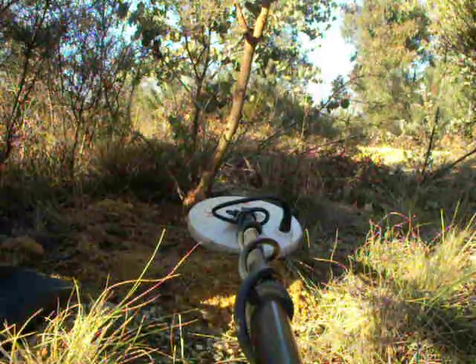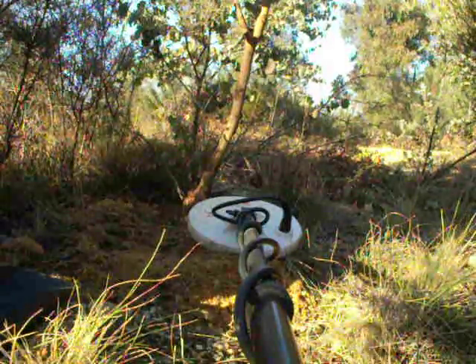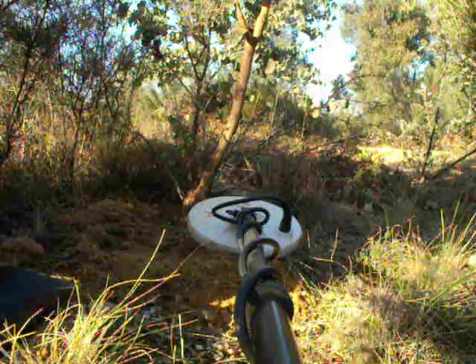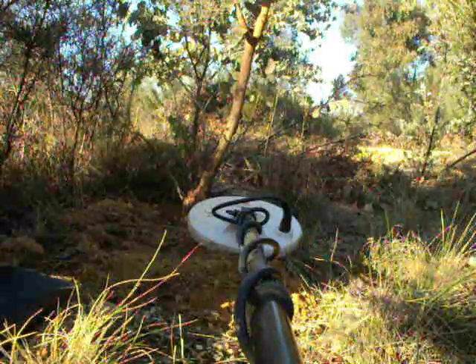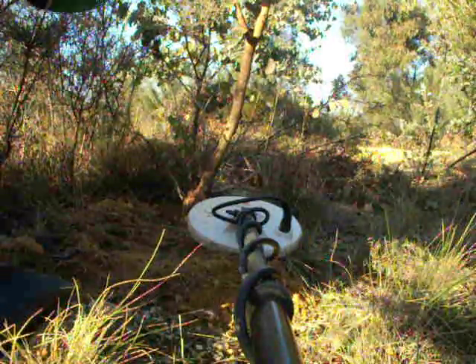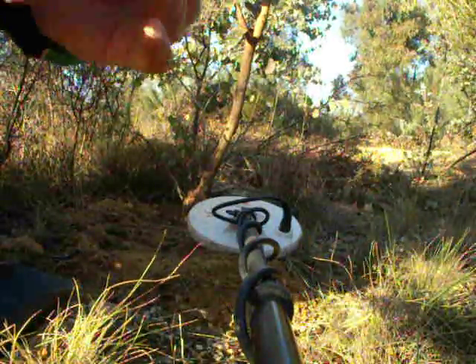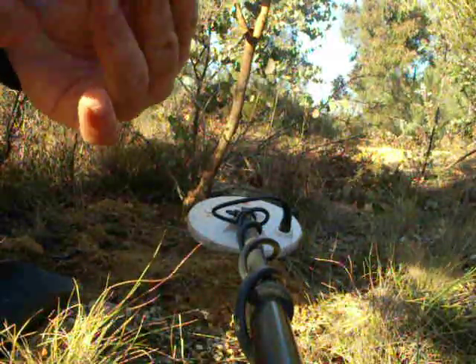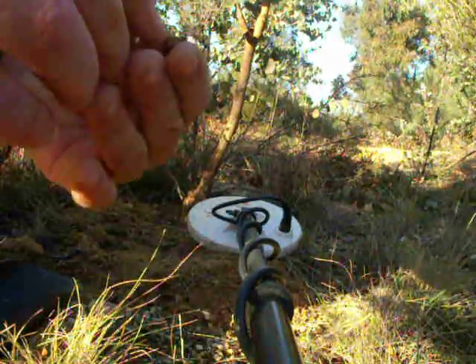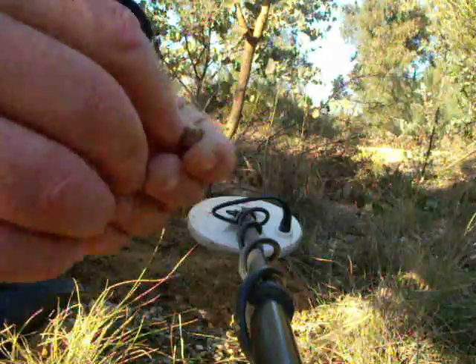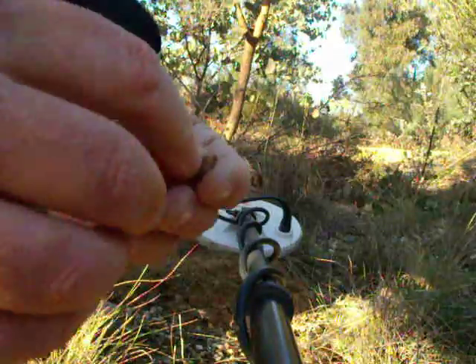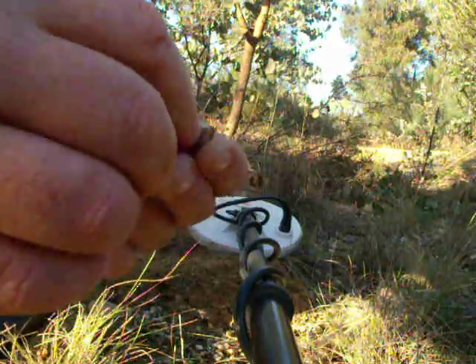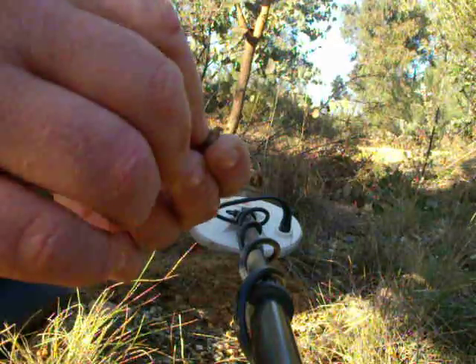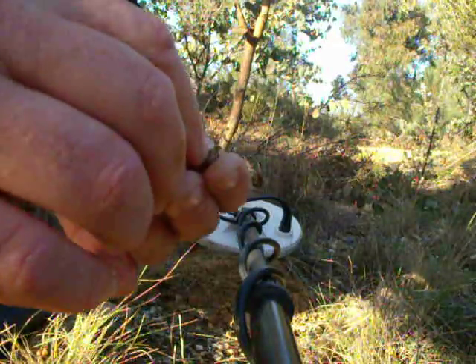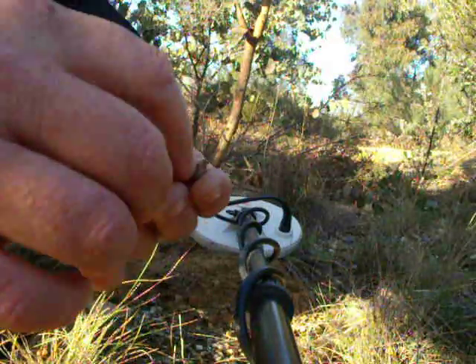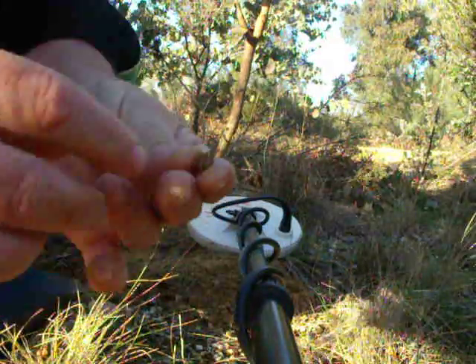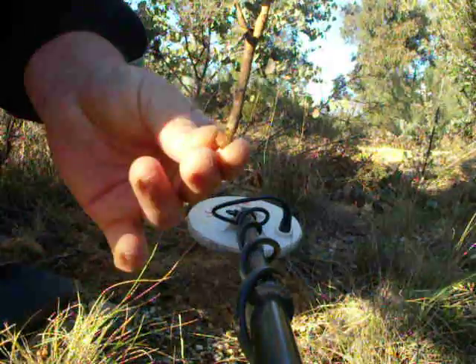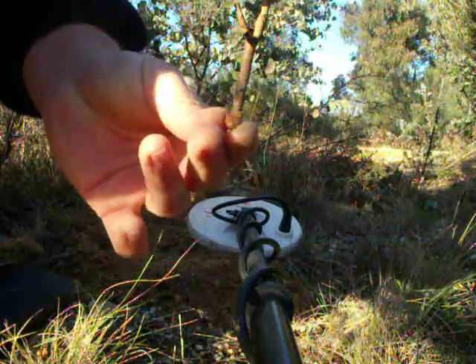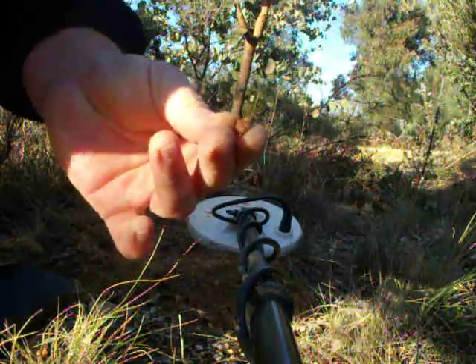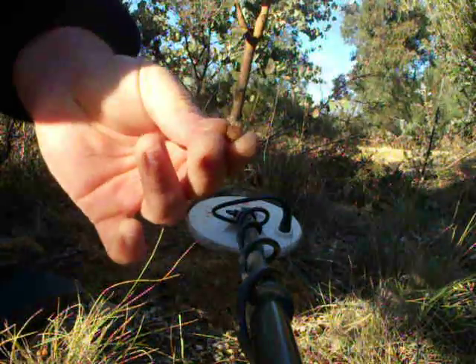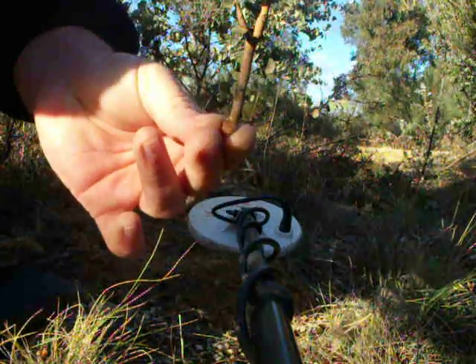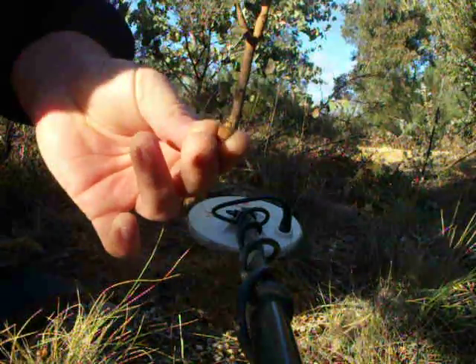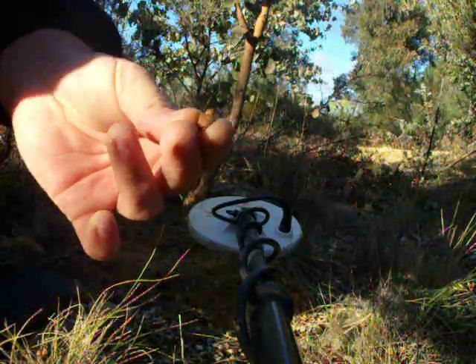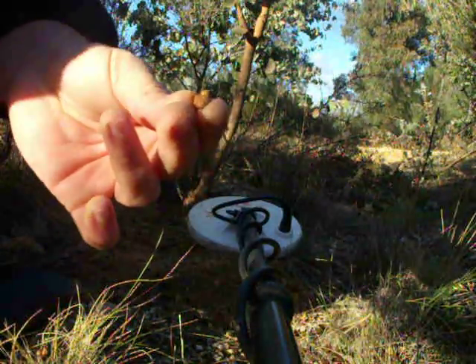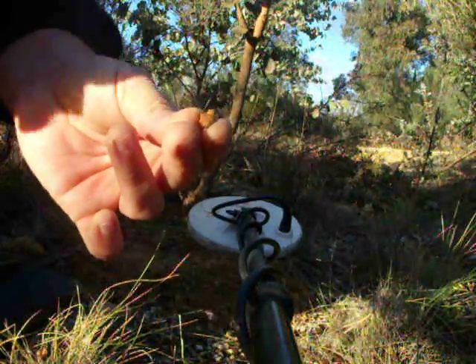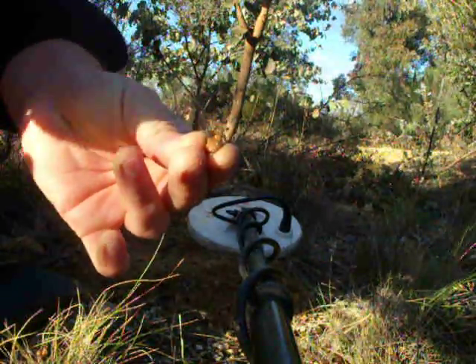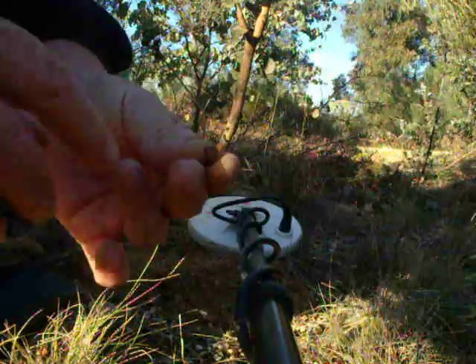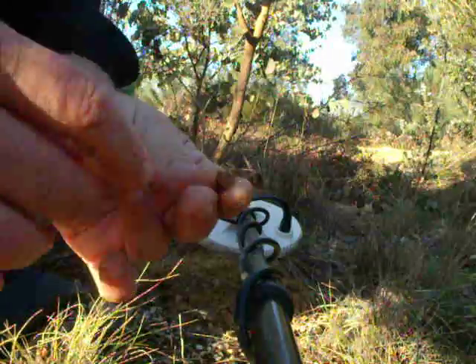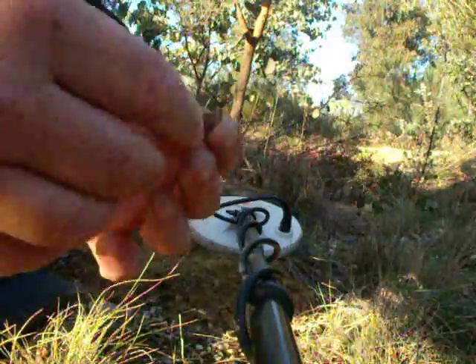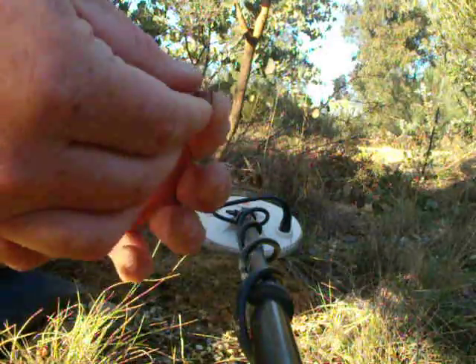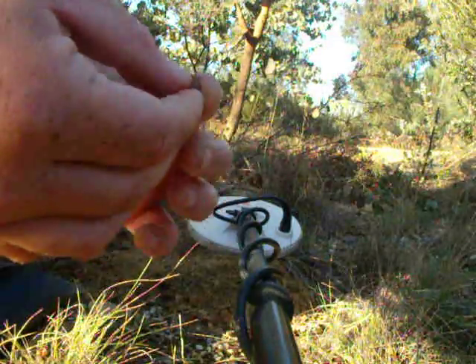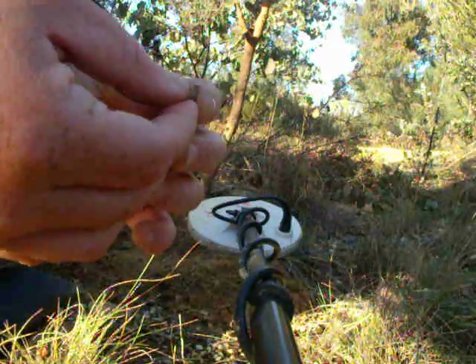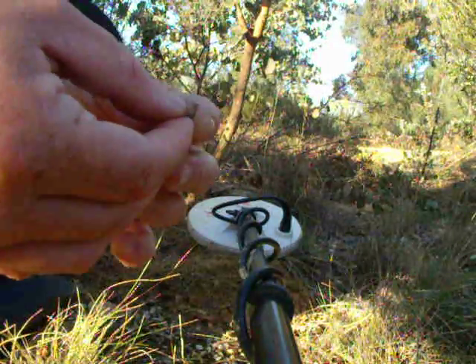A bit of gold in there. It's actually not too bad. I only just got here, I only just turned the detector on and walked up into here and just picked this bit up here.